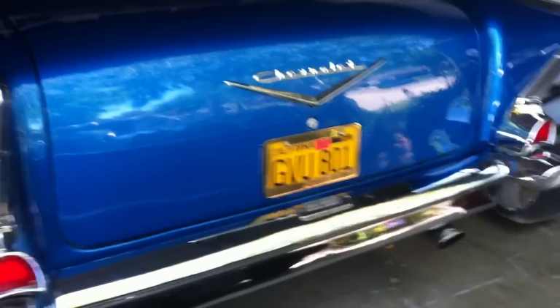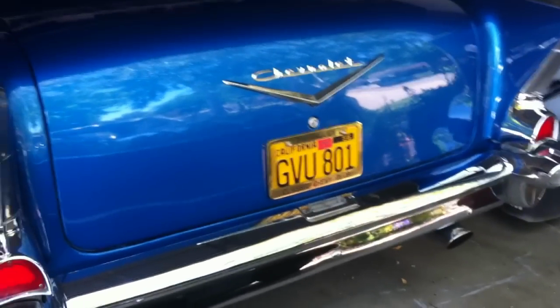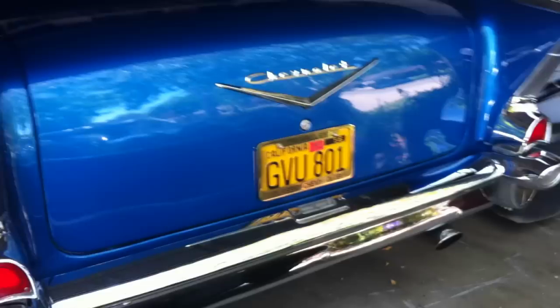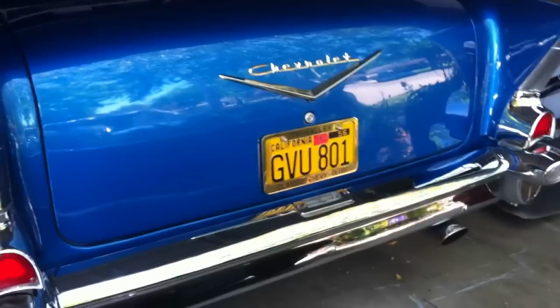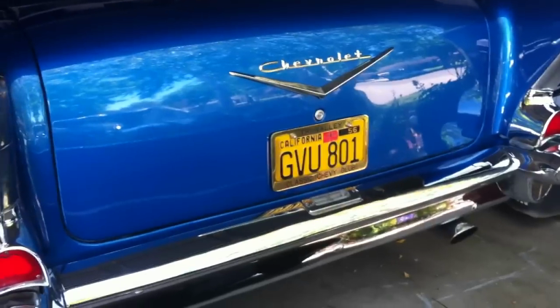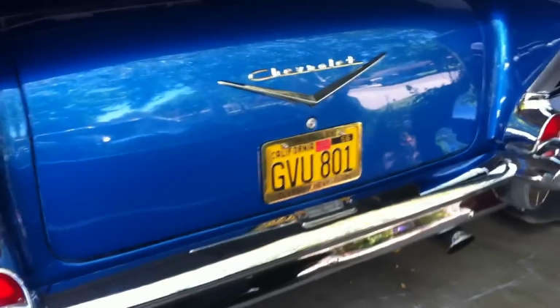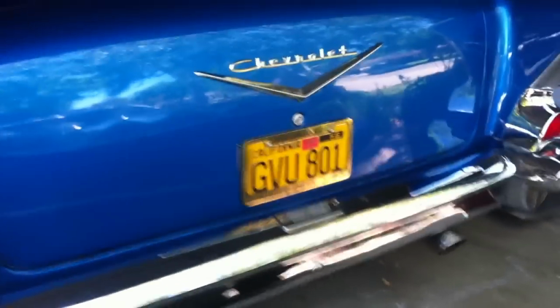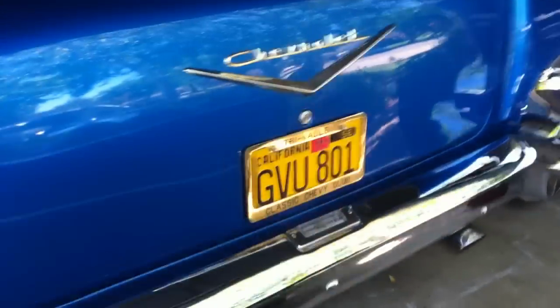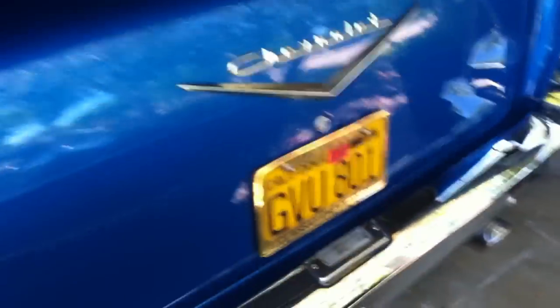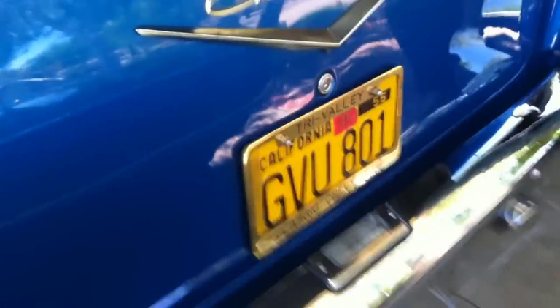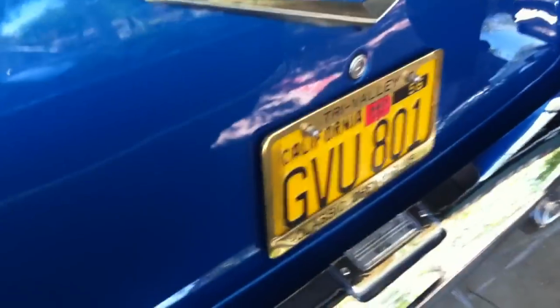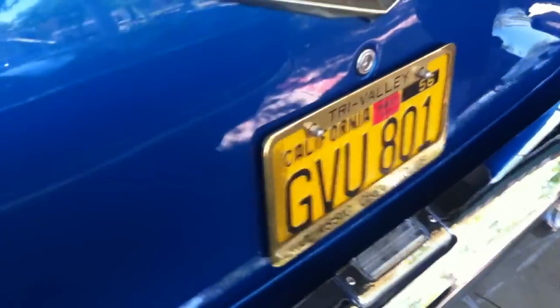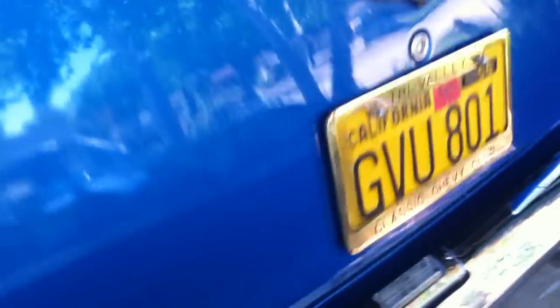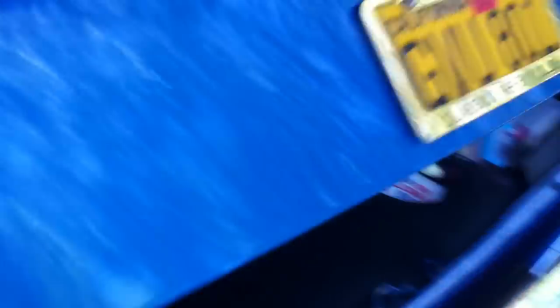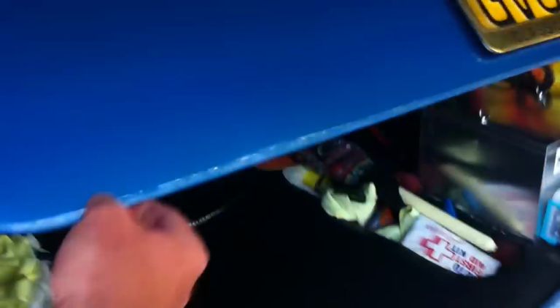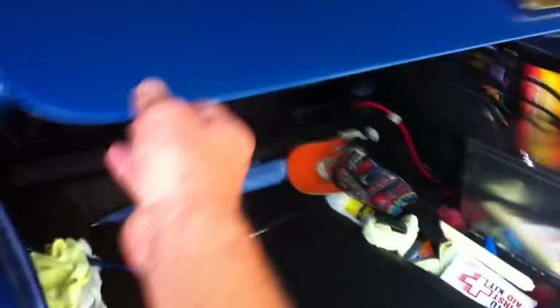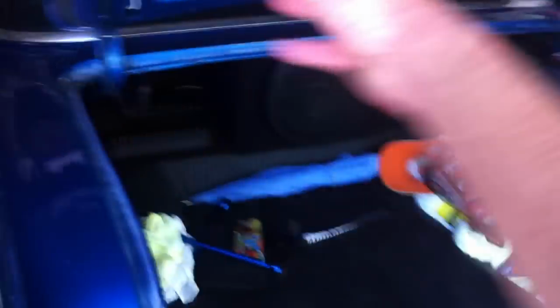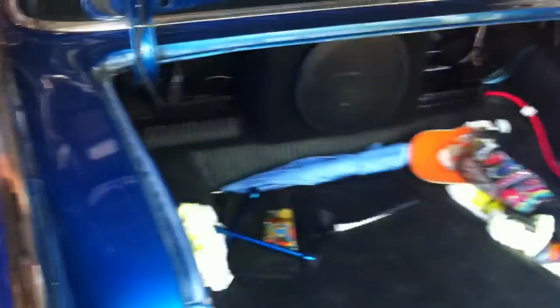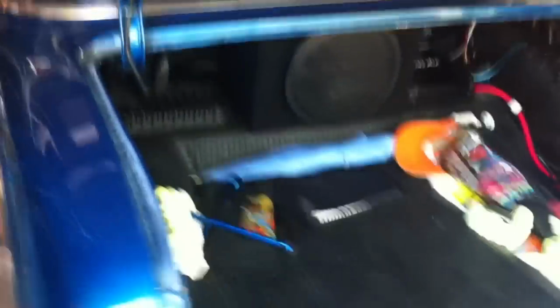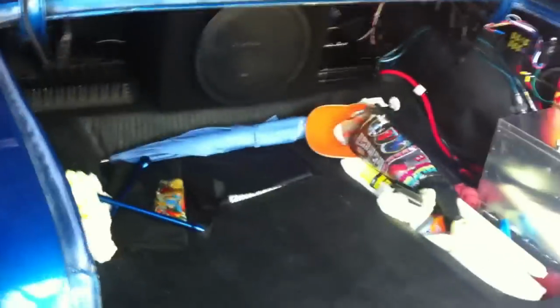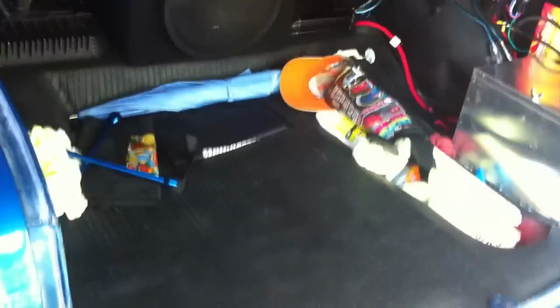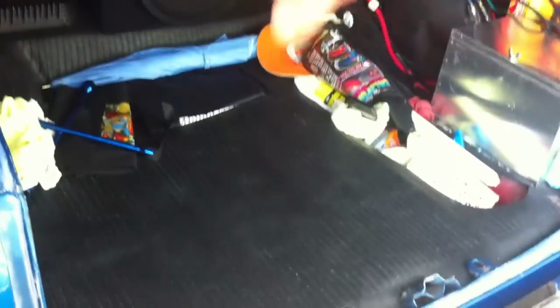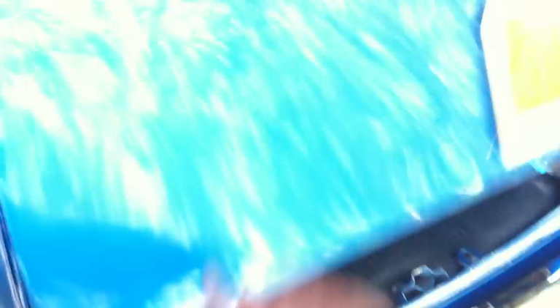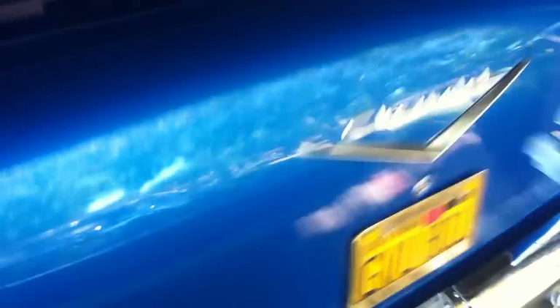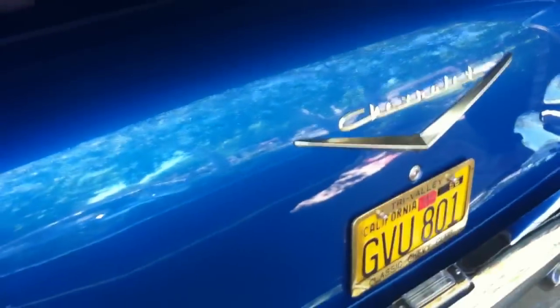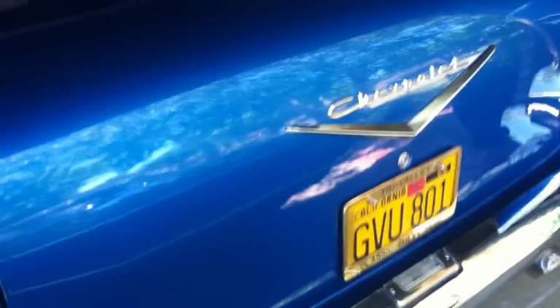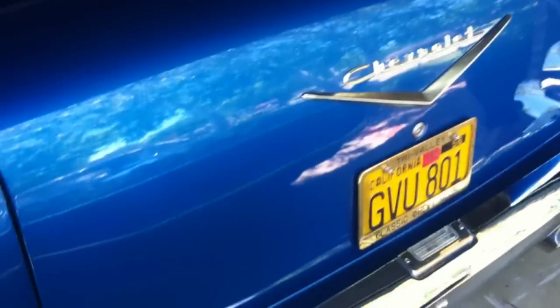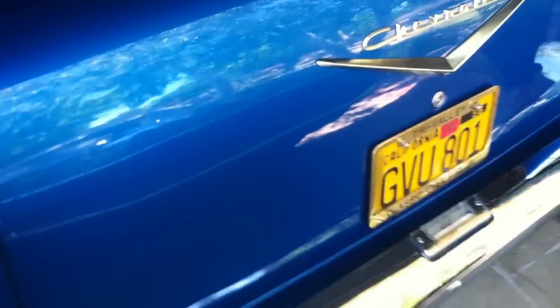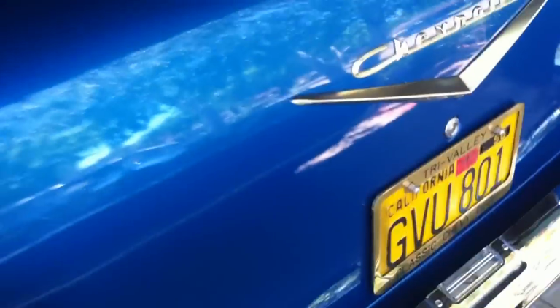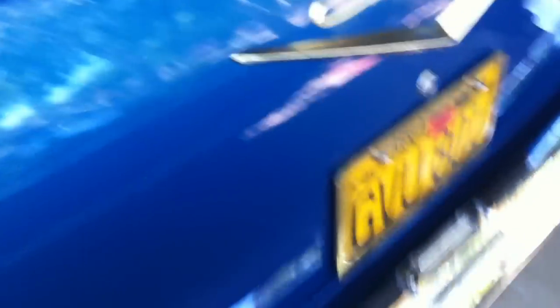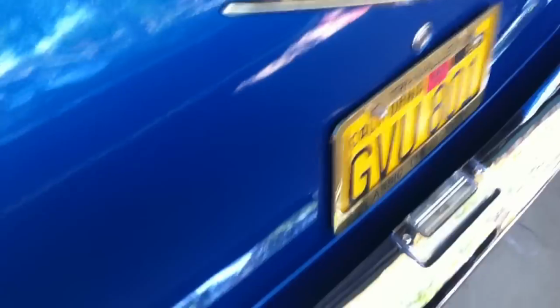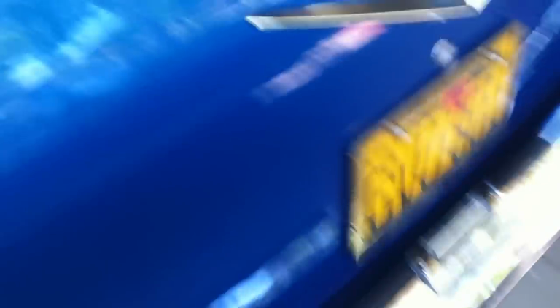Hey Kurt, hit the trunk, will you? Voila. Well, now it's secure again.